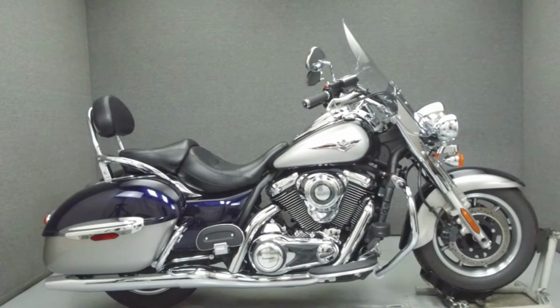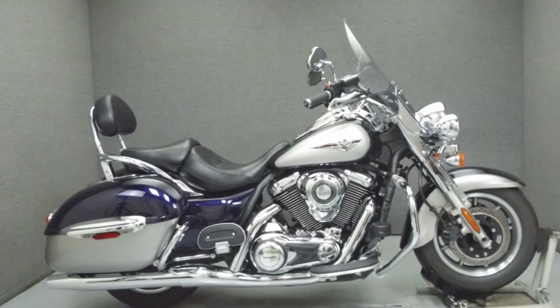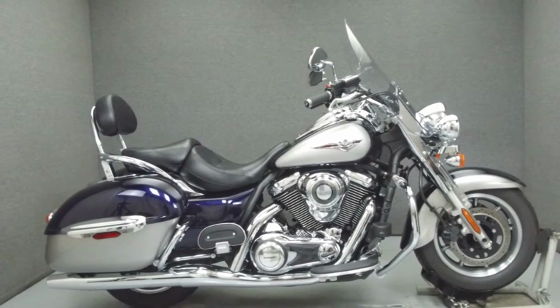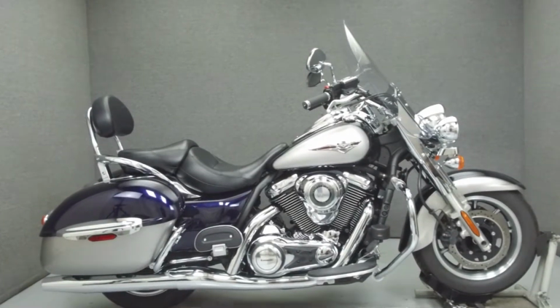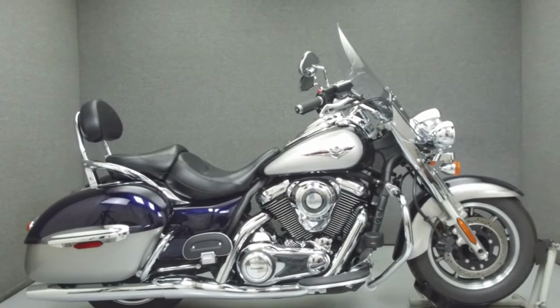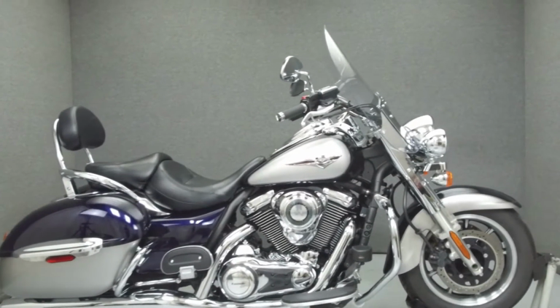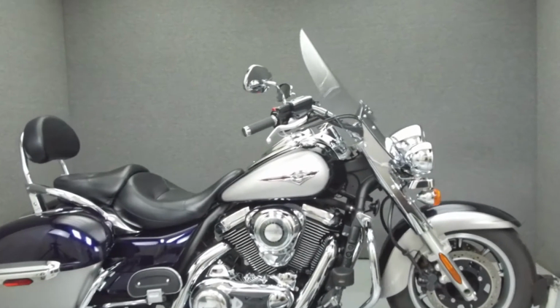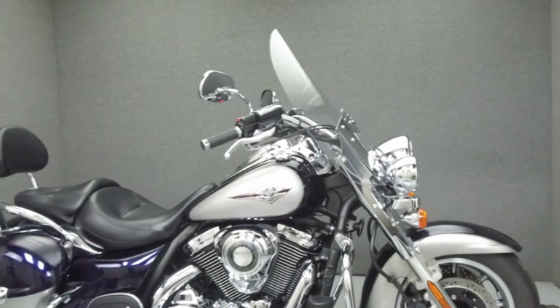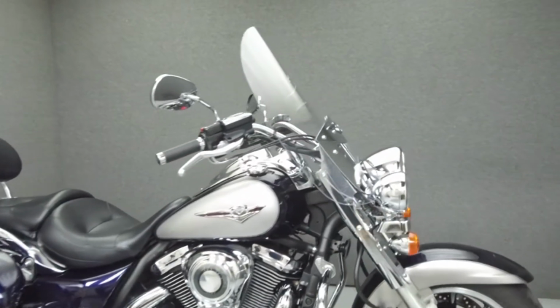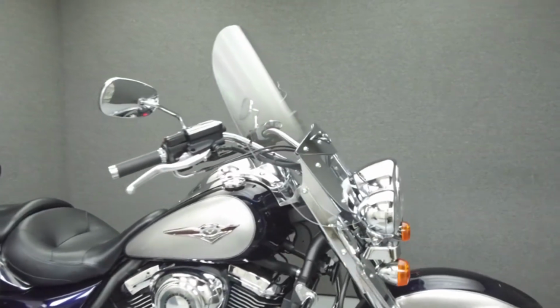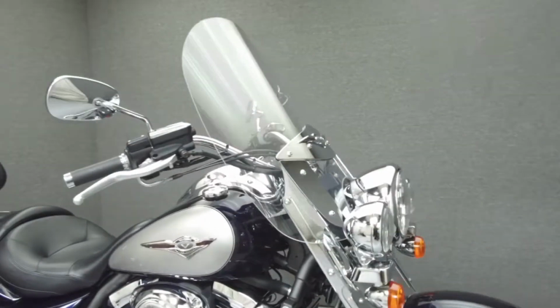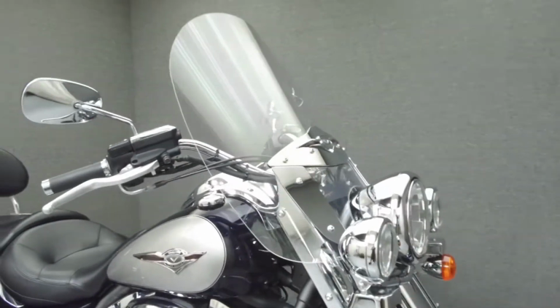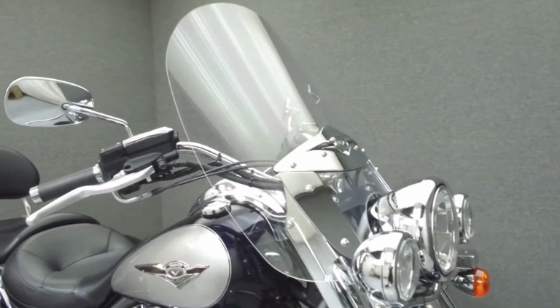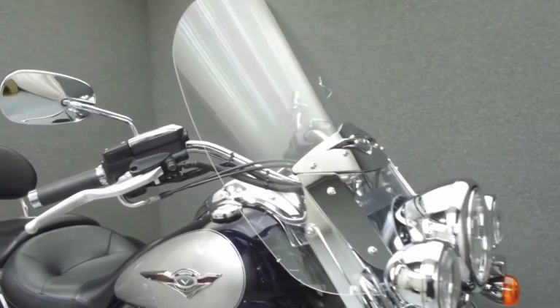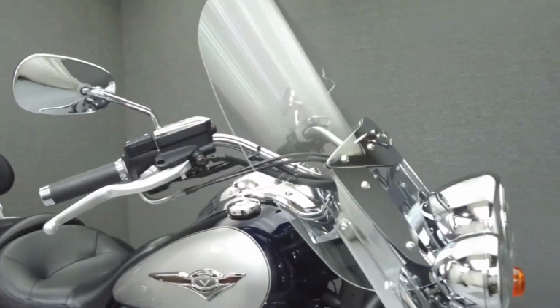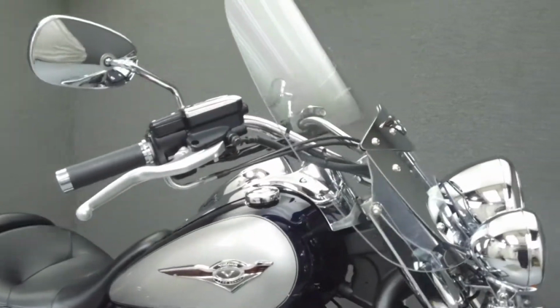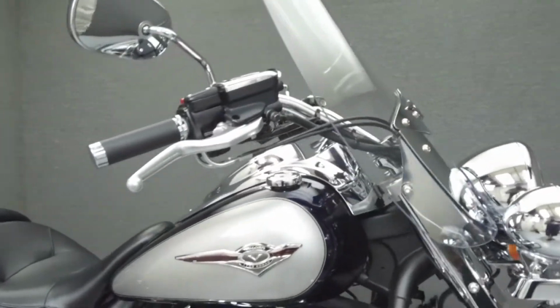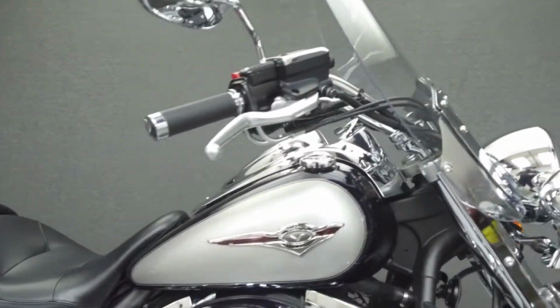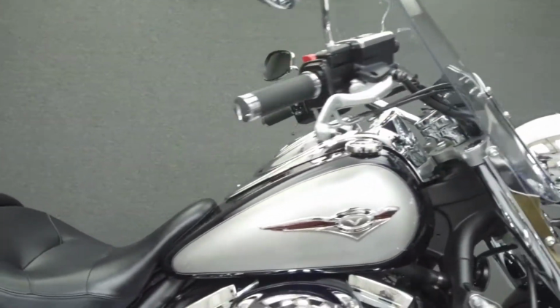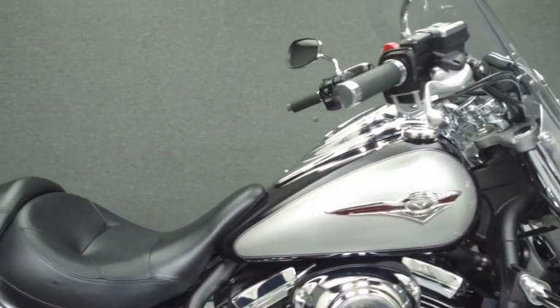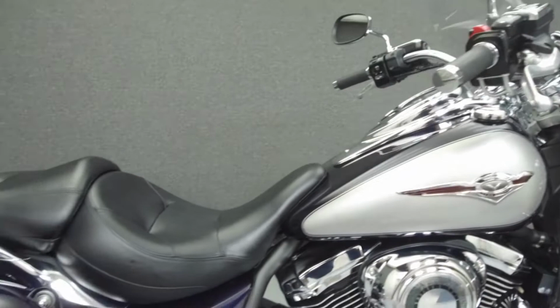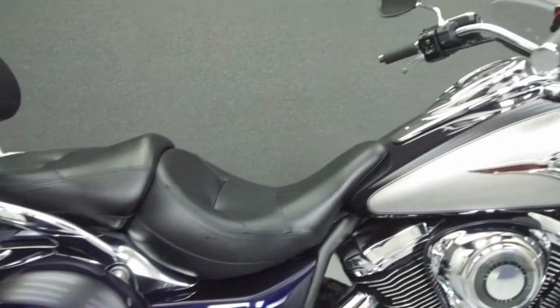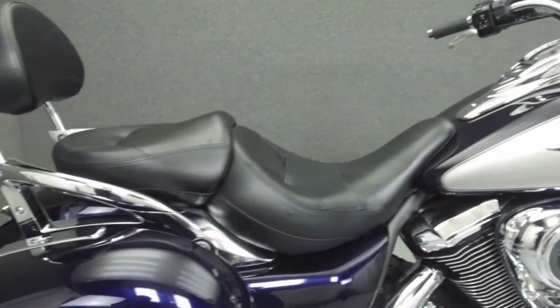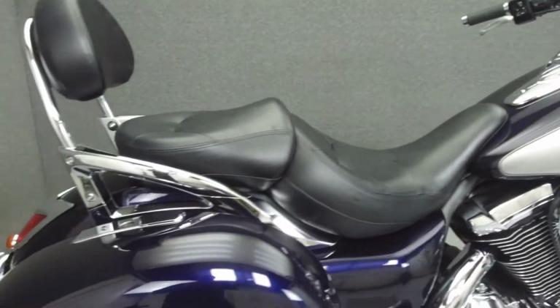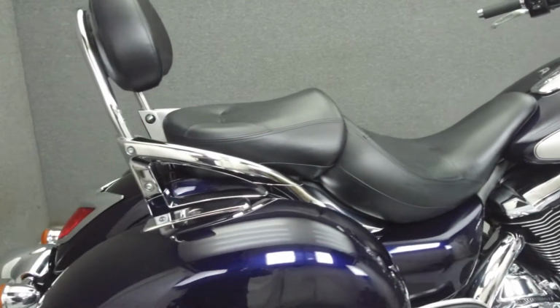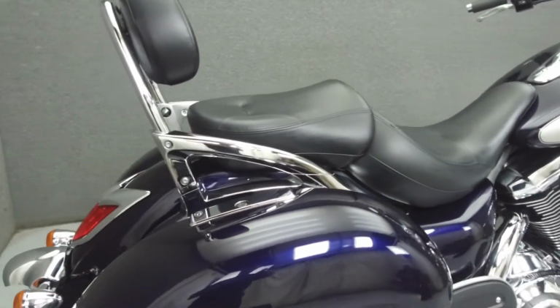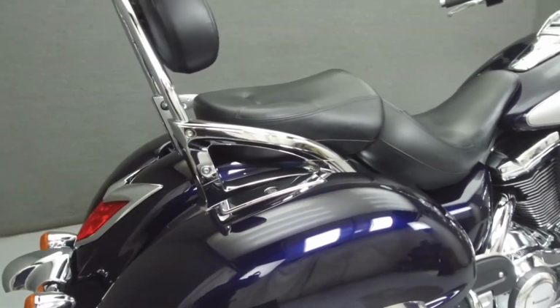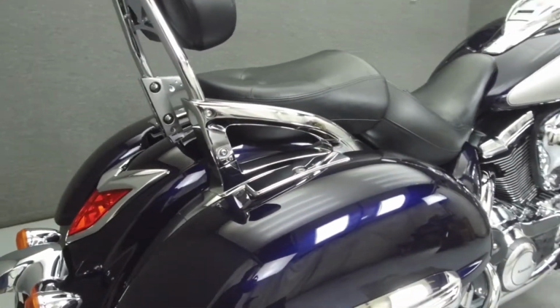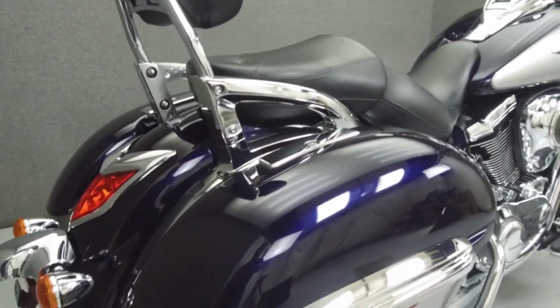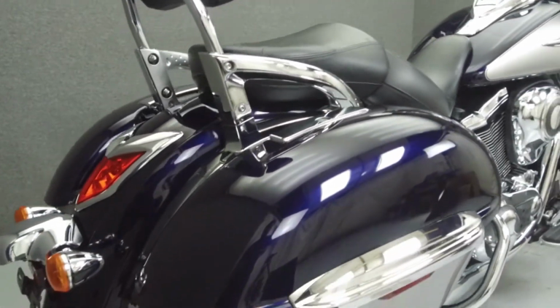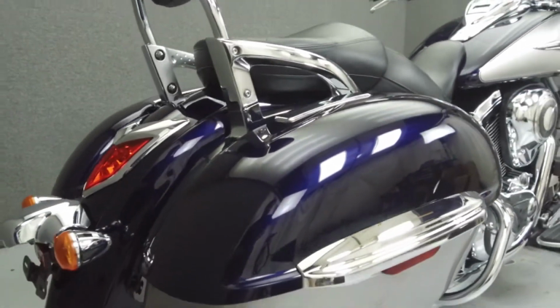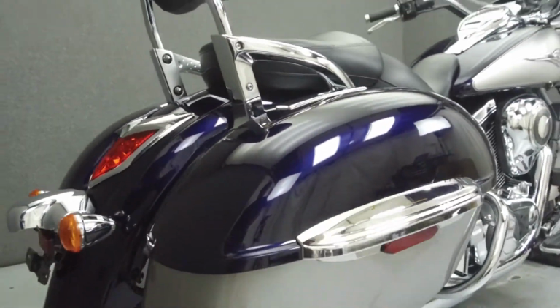Hey everyone, this is Keegan from National Power Sports. Today we're going to take a look at this 2011 Kawasaki Vulcan 1700 Nomad with 4,663 miles.